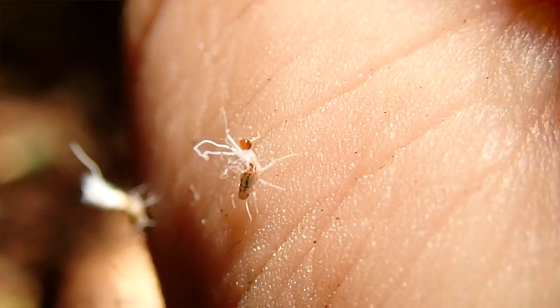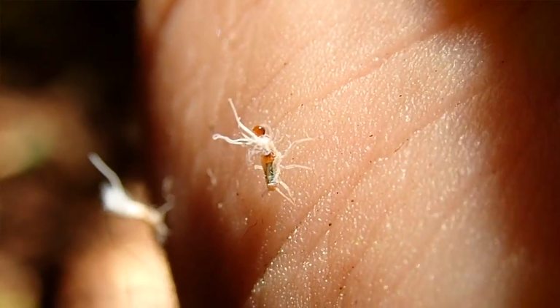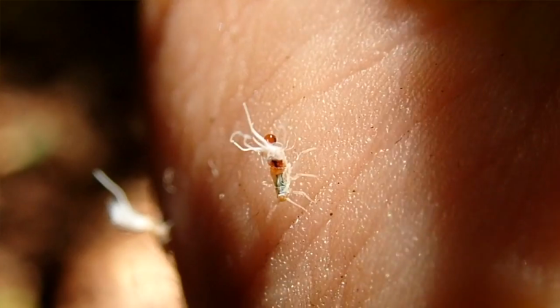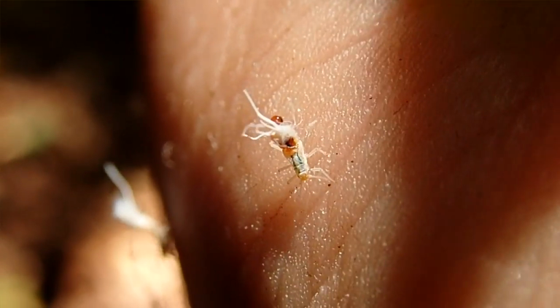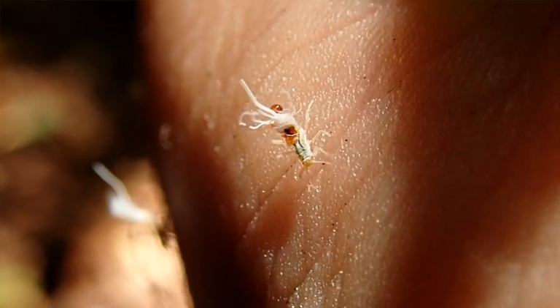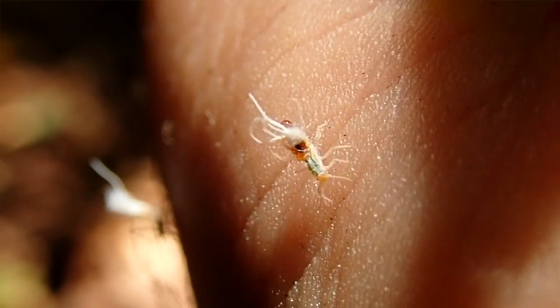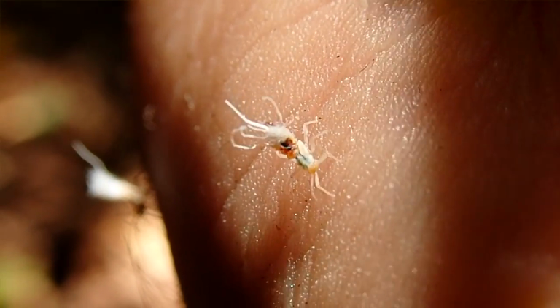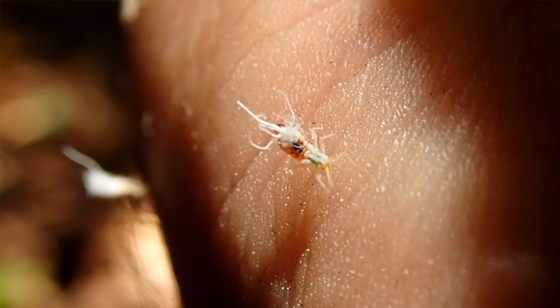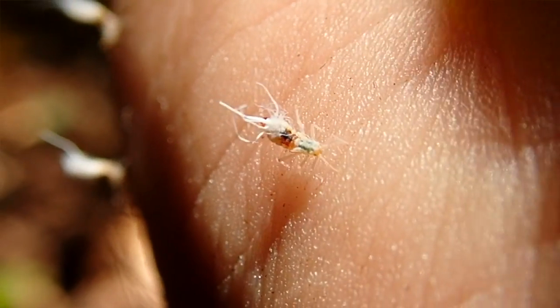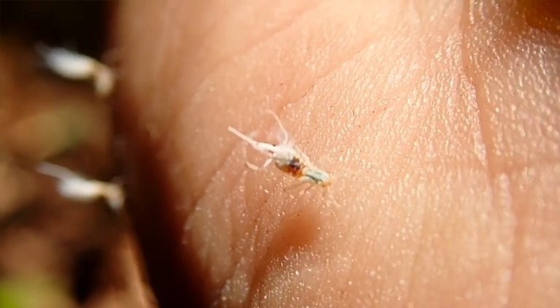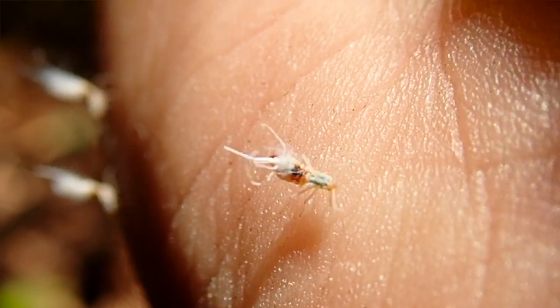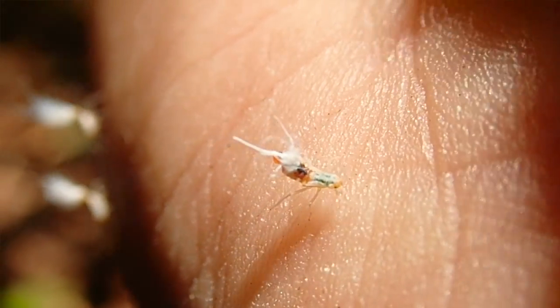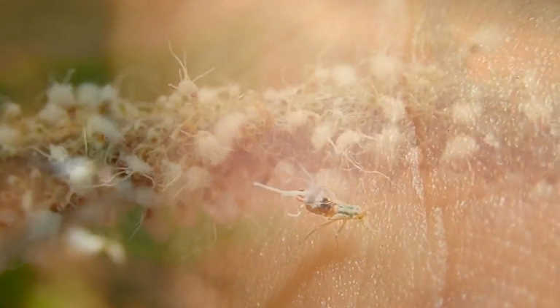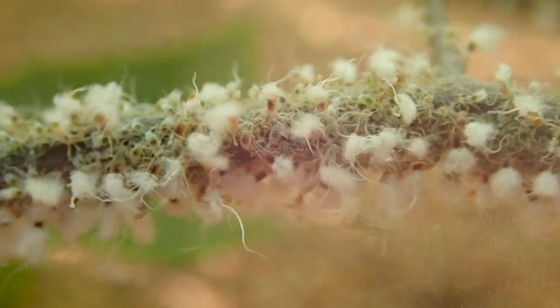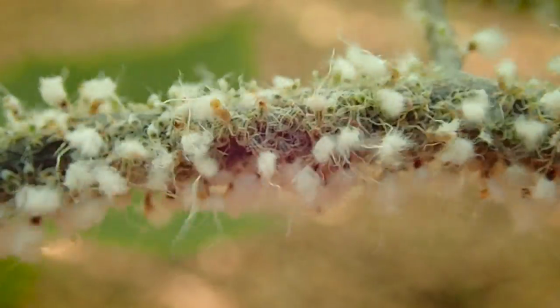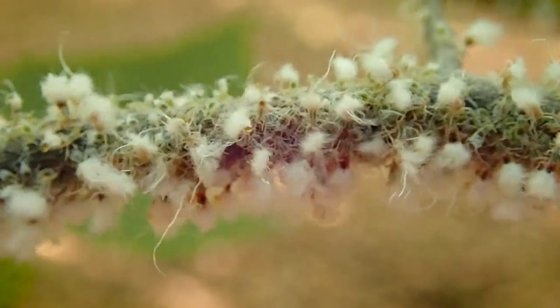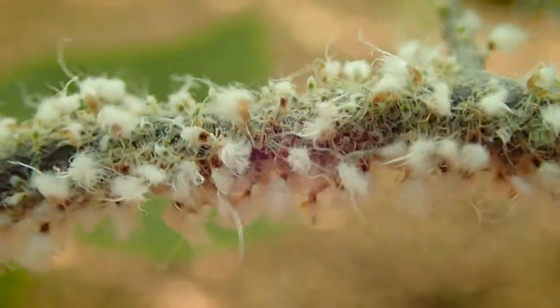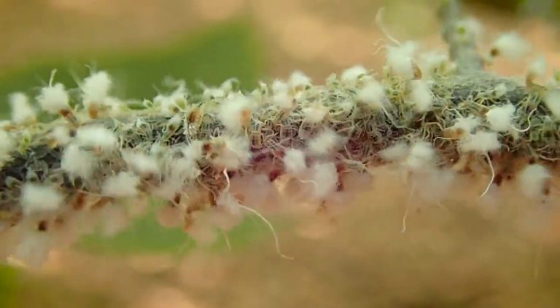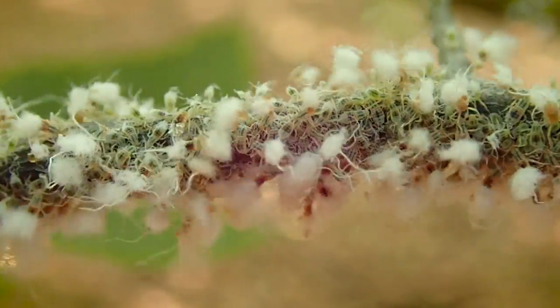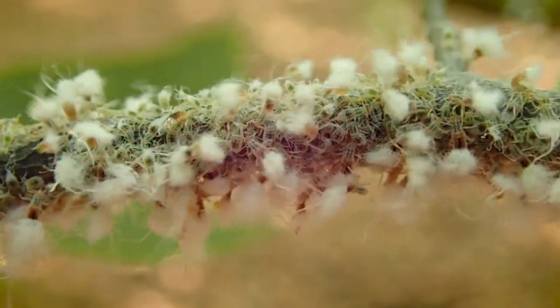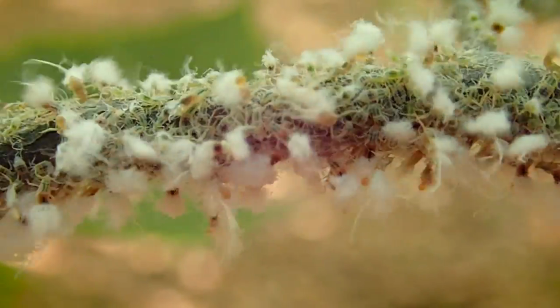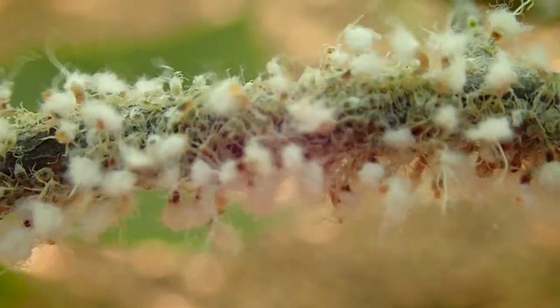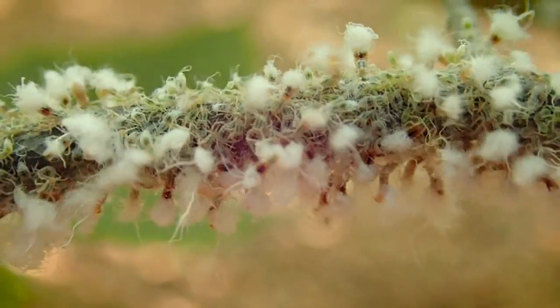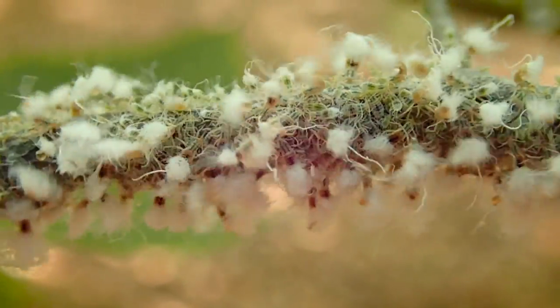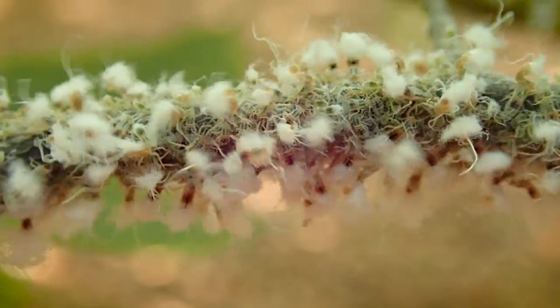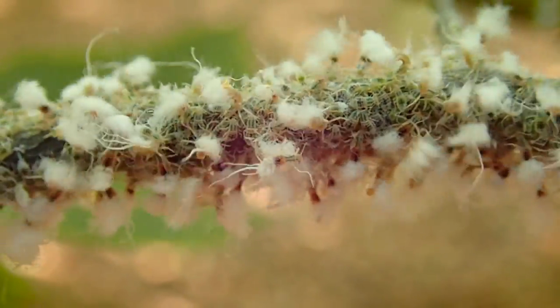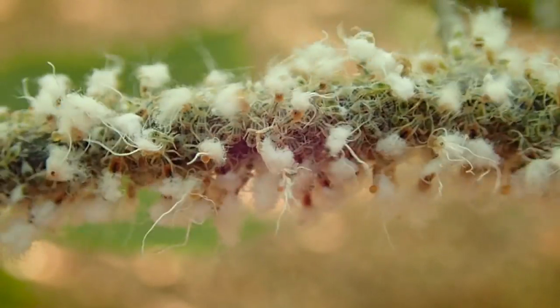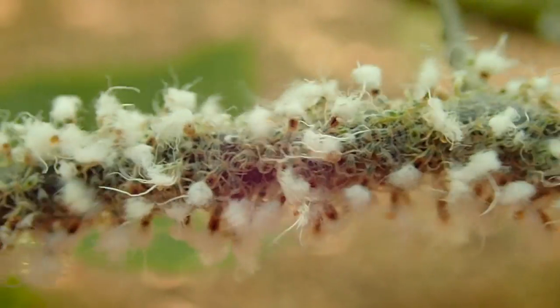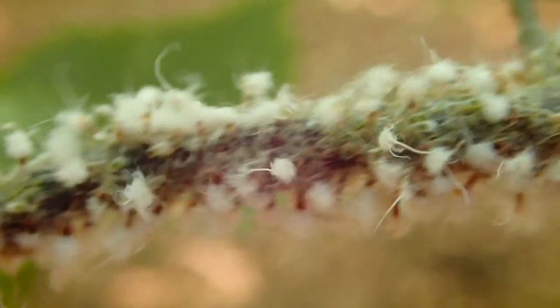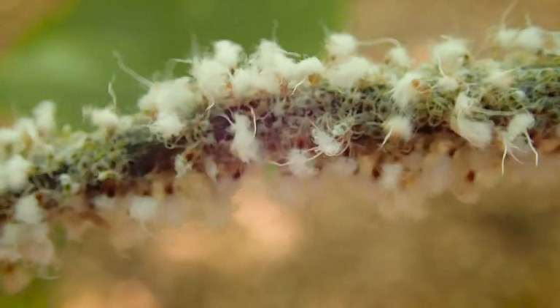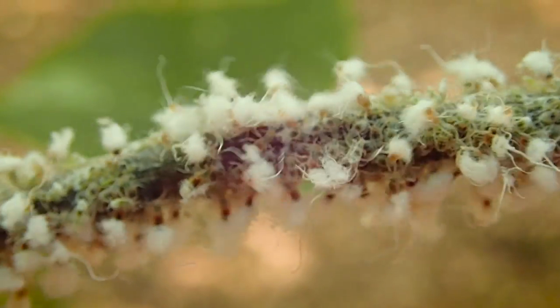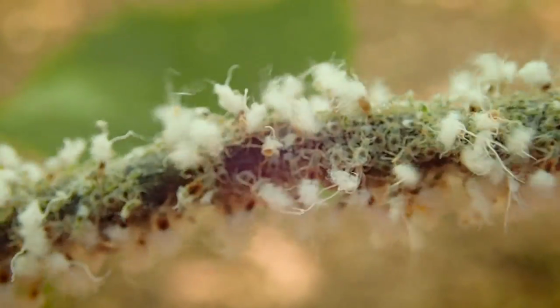The aphids themselves are small and bluish with long, waxy filaments growing off of them. Now if you happen to have a large colony of beech blight aphids on your tree, you can easily get rid of them by spraying them off with a hose or something like that.